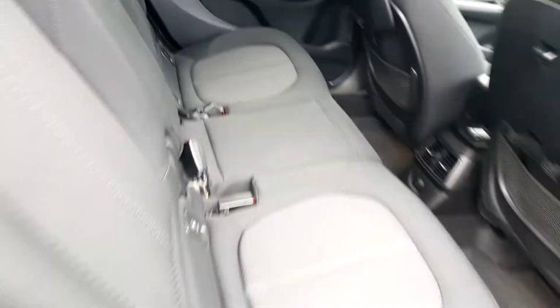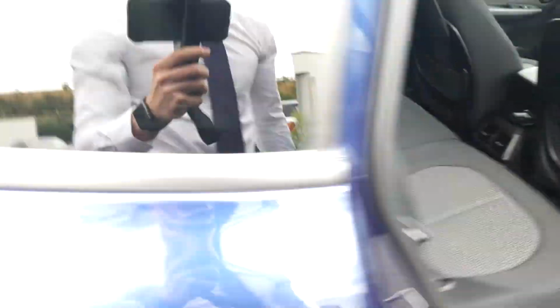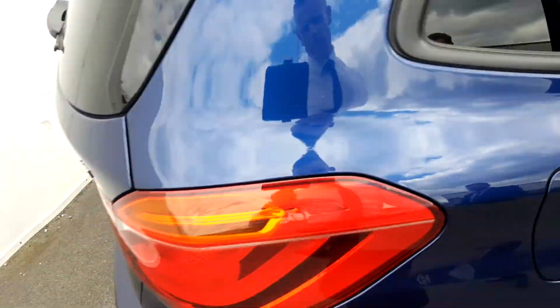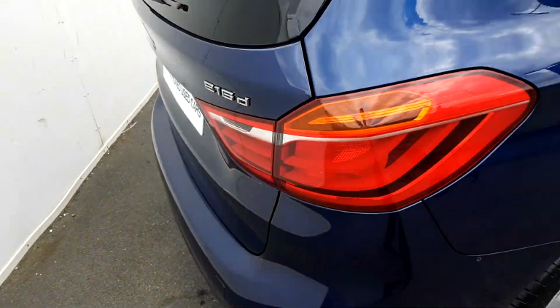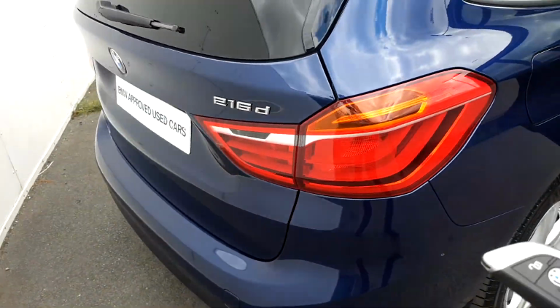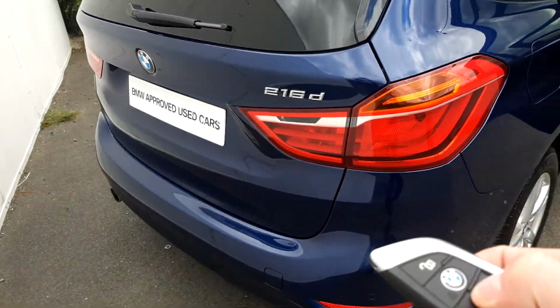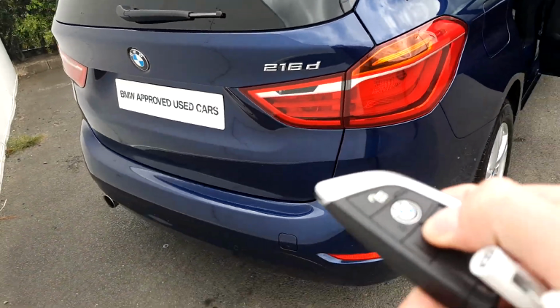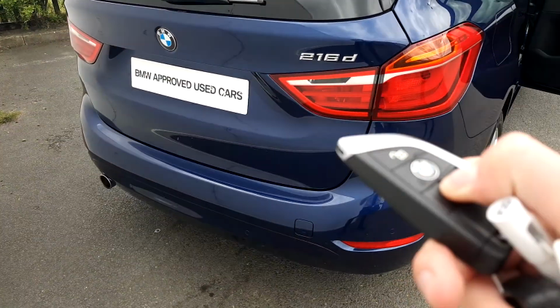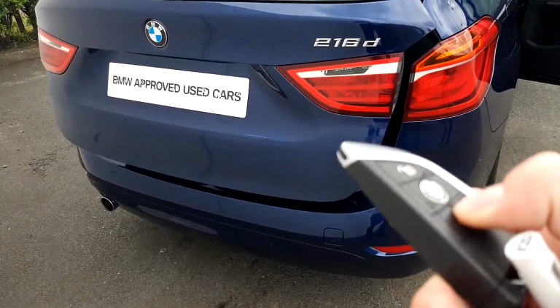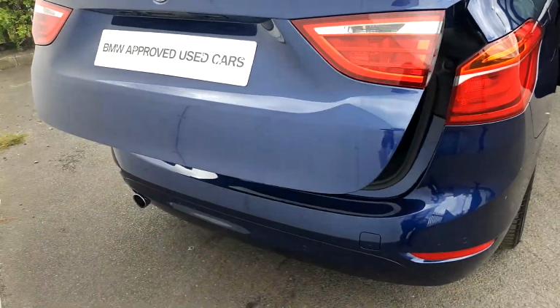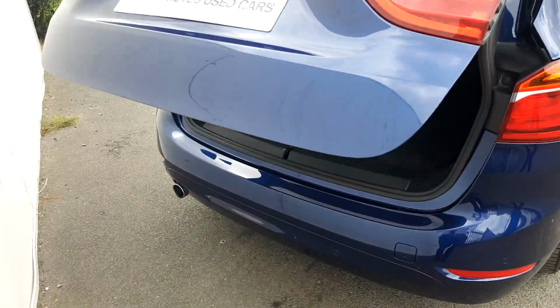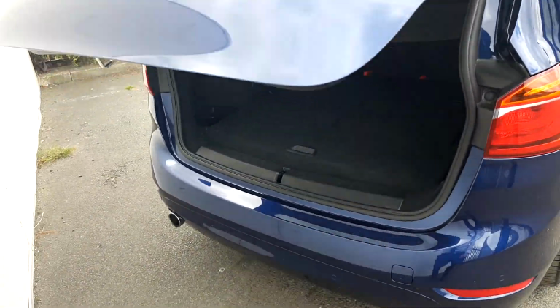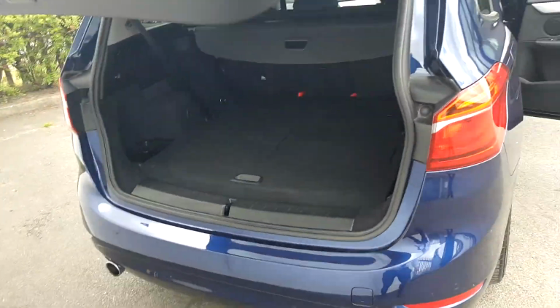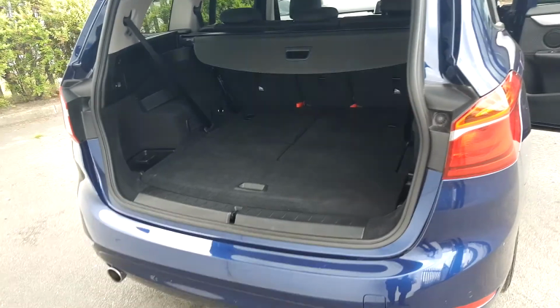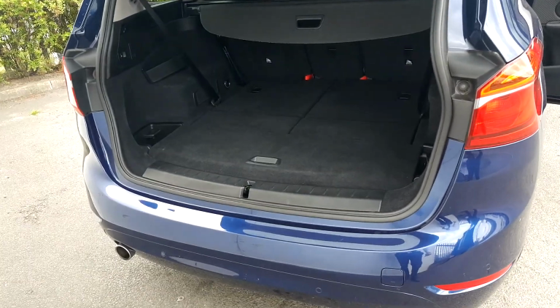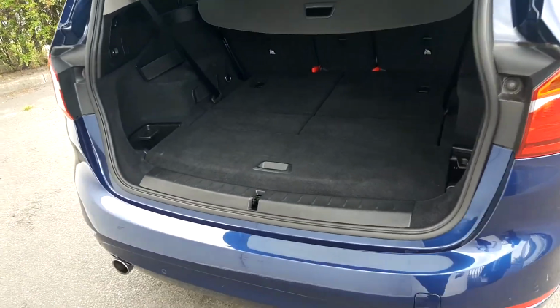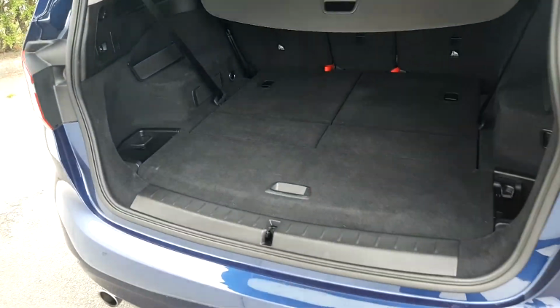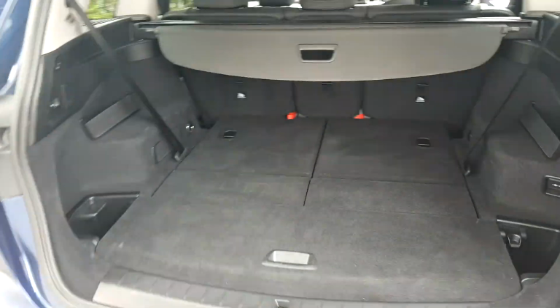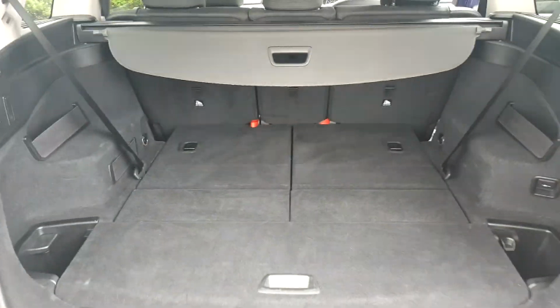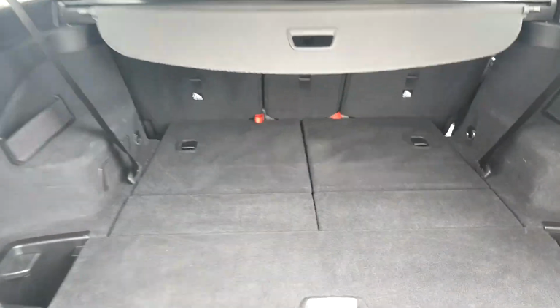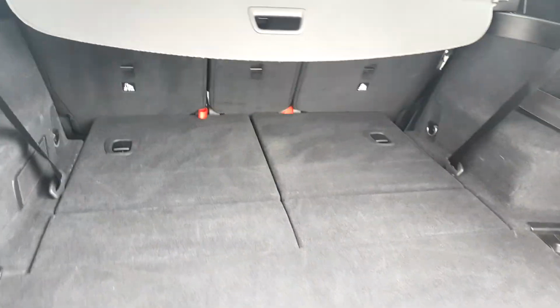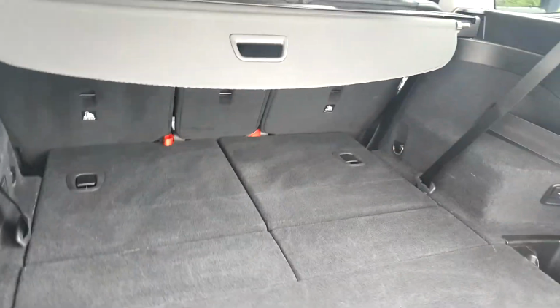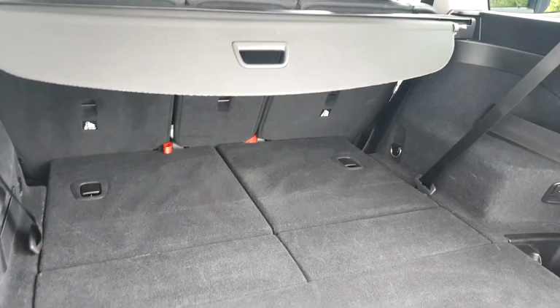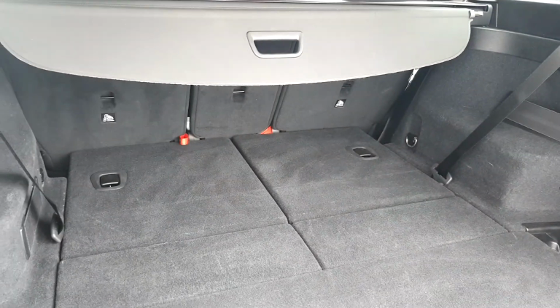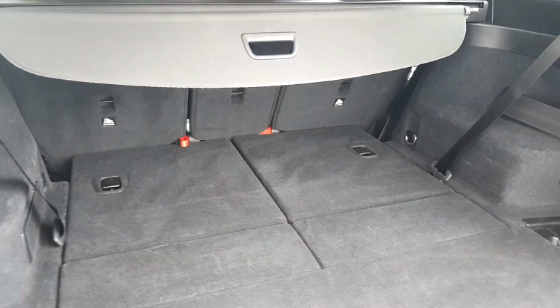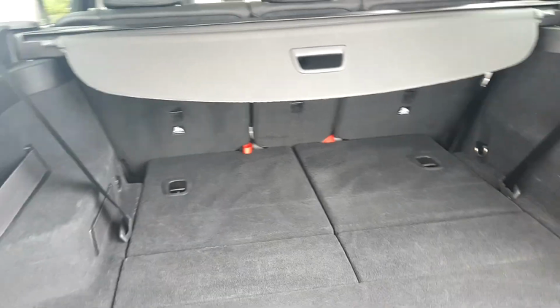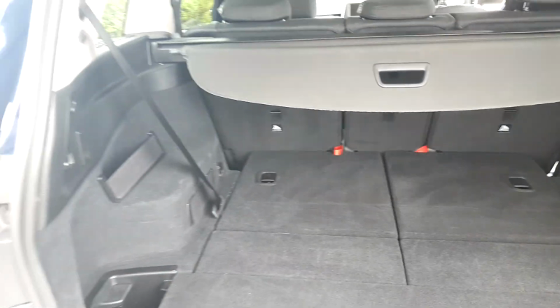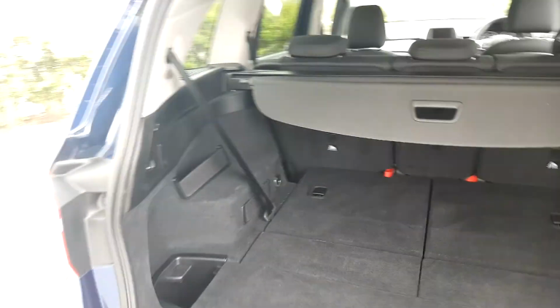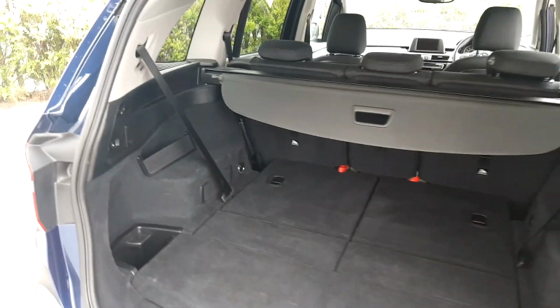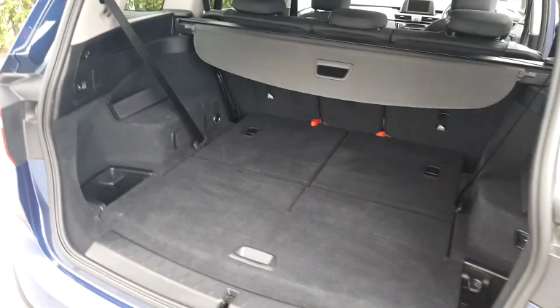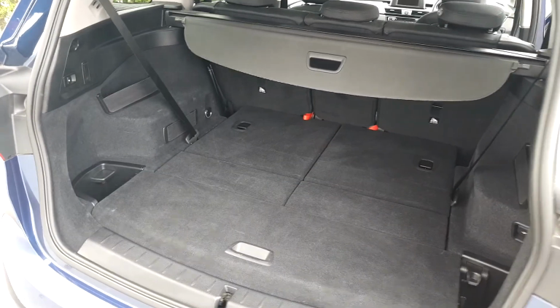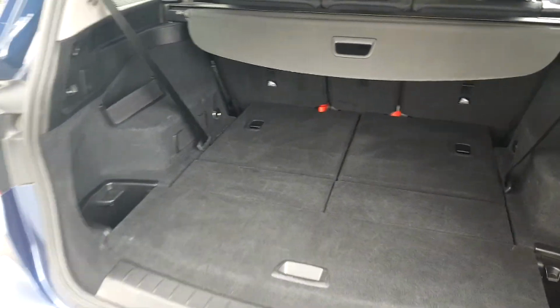In the boot — to open it, simply one click away on the car key — and as you can see it is very spacious. The seats can also come up to make it a seven seater.